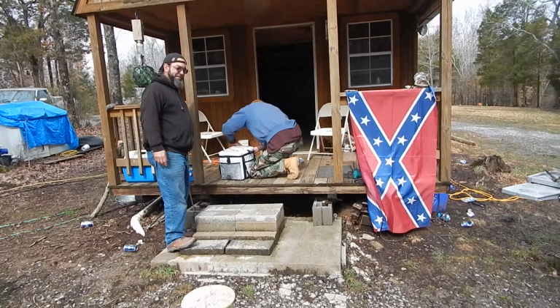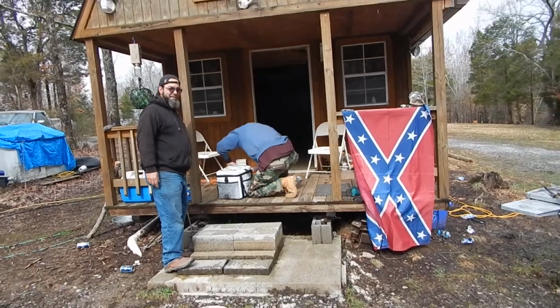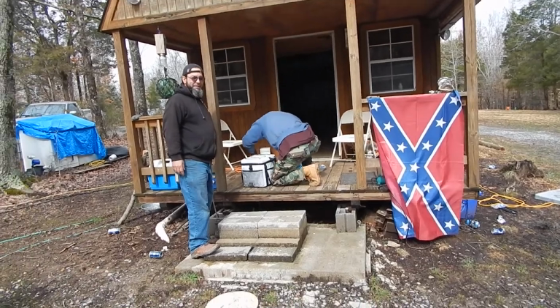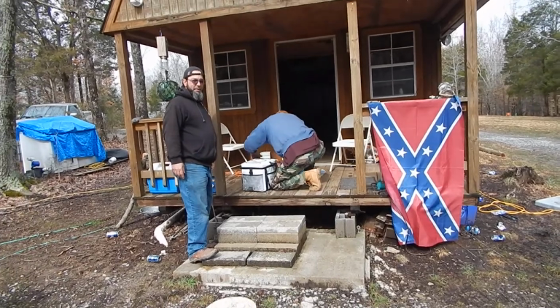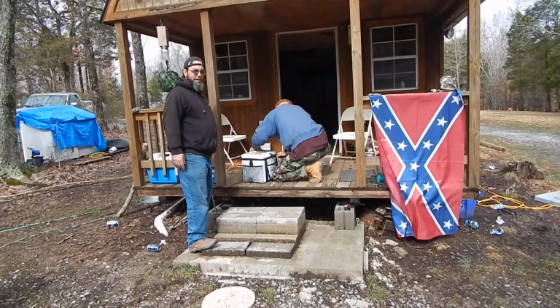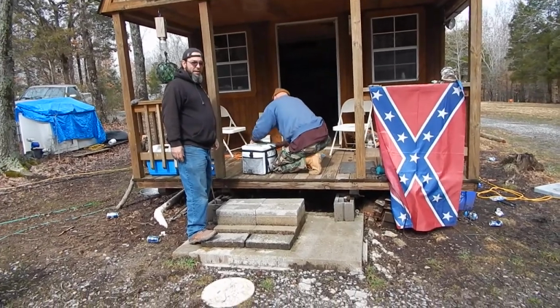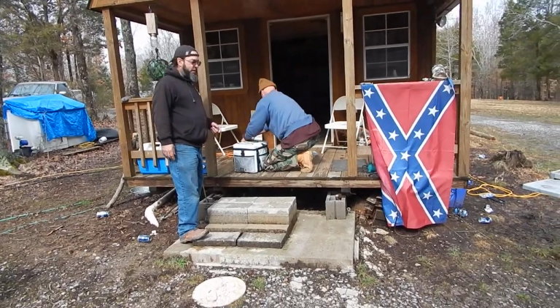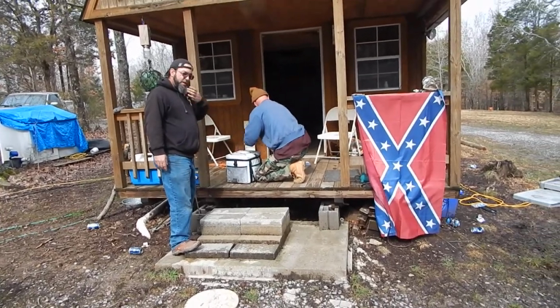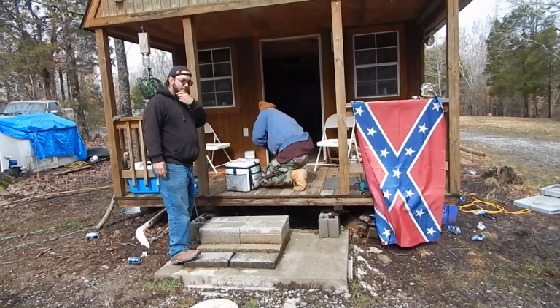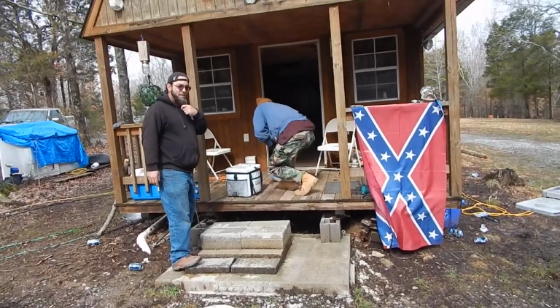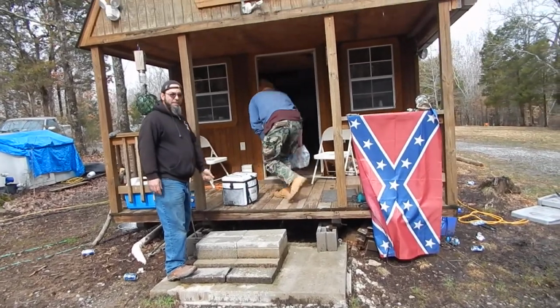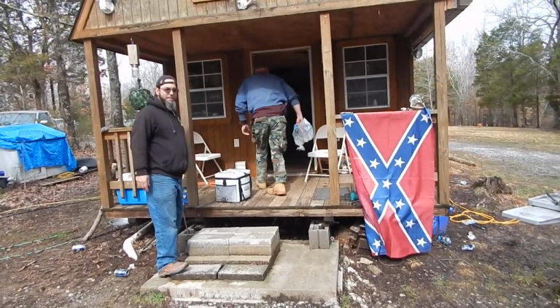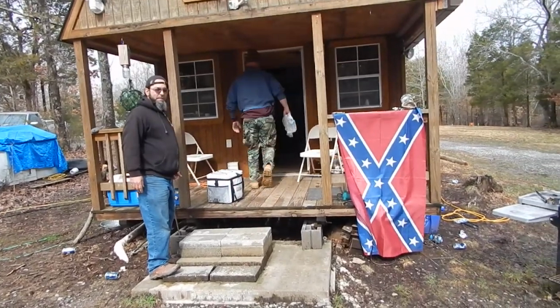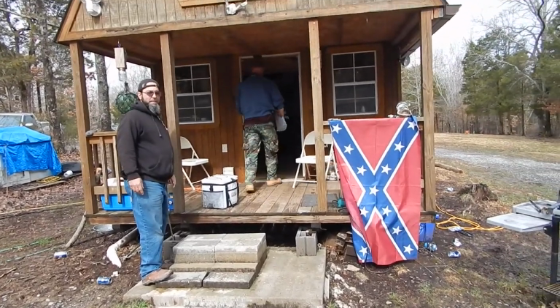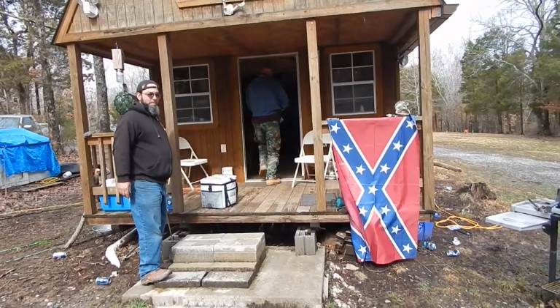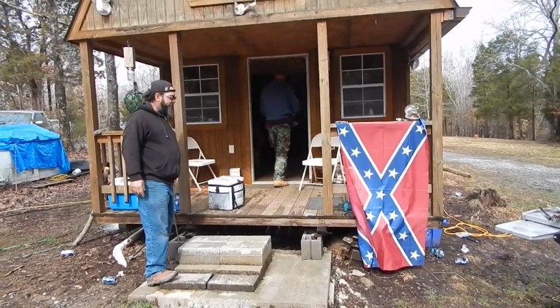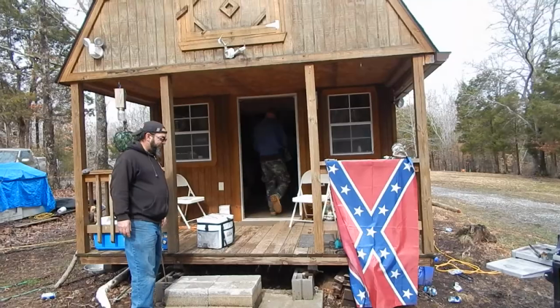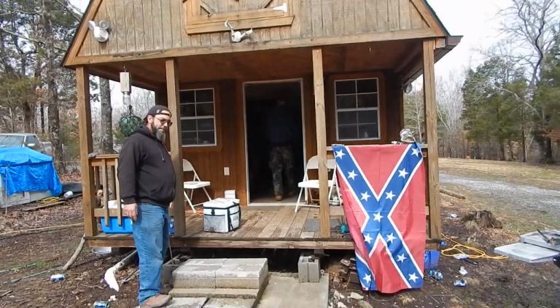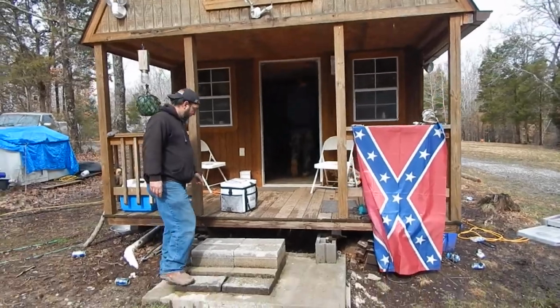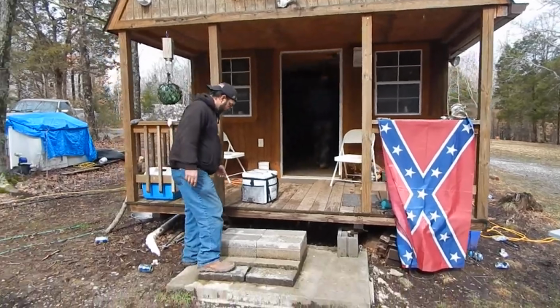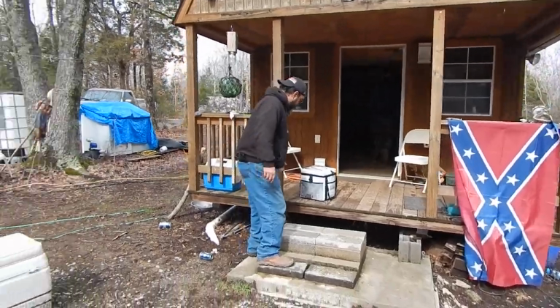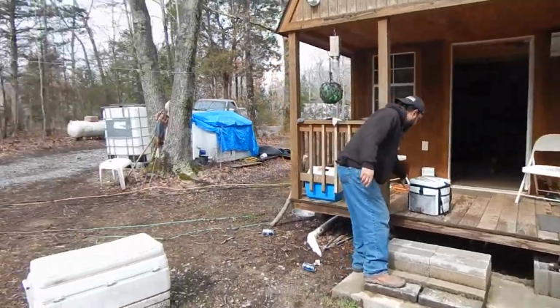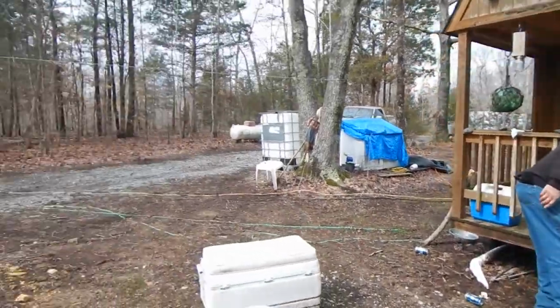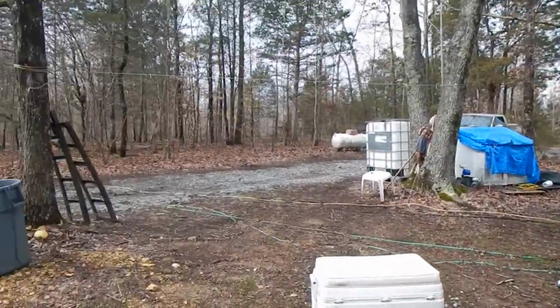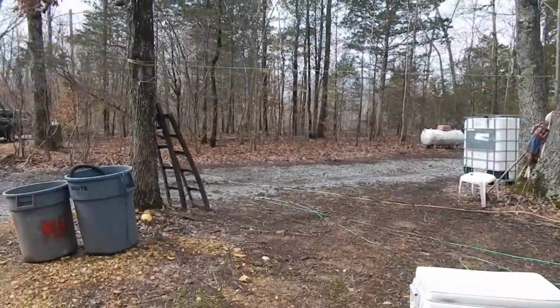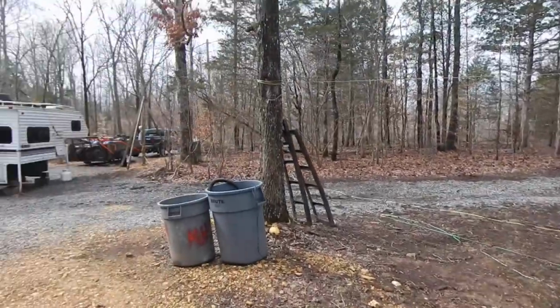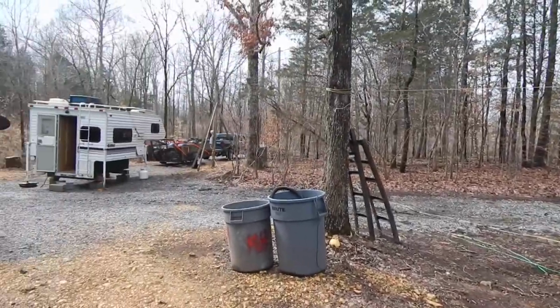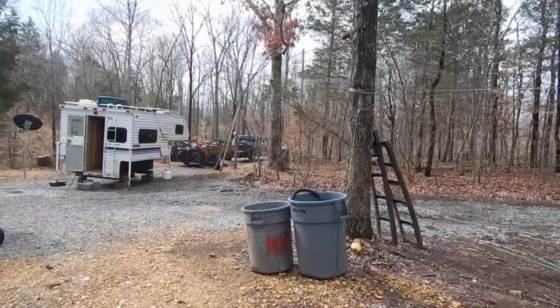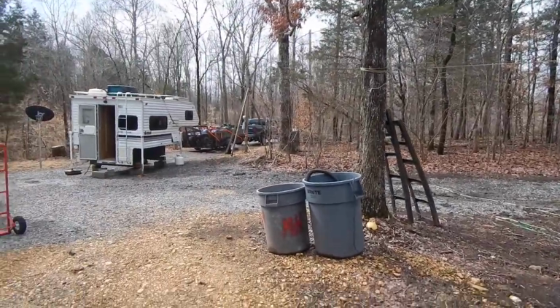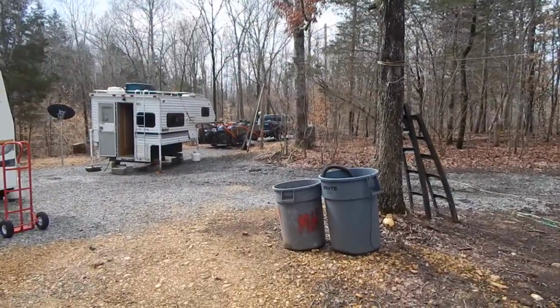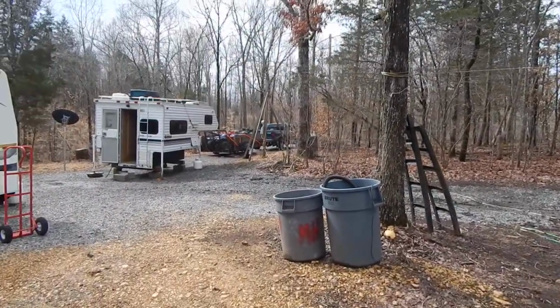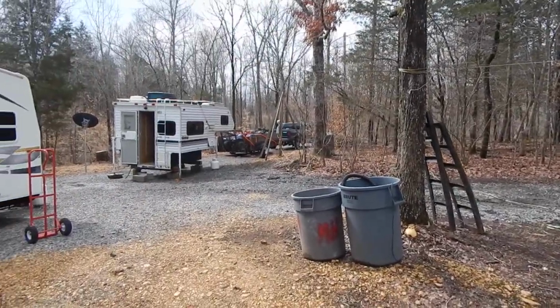Heading out to the property for the first time. Got the trailer loaded up.